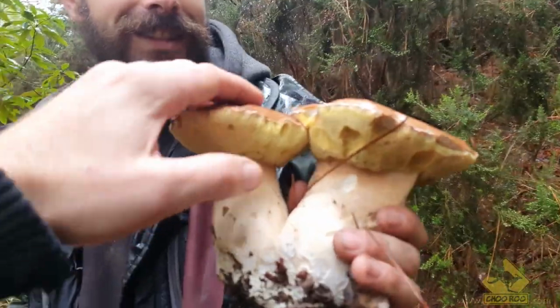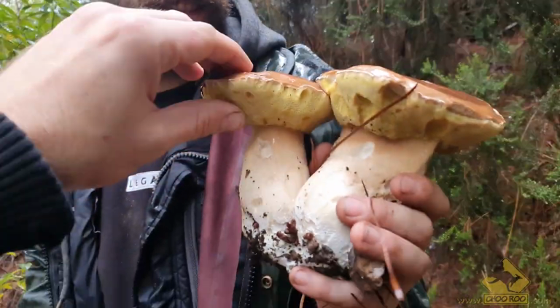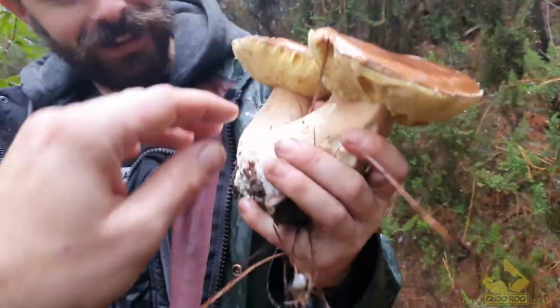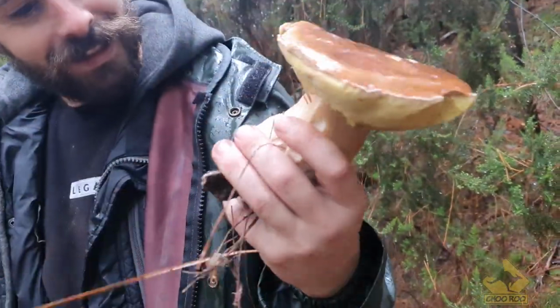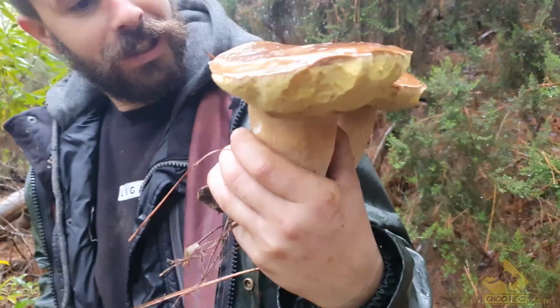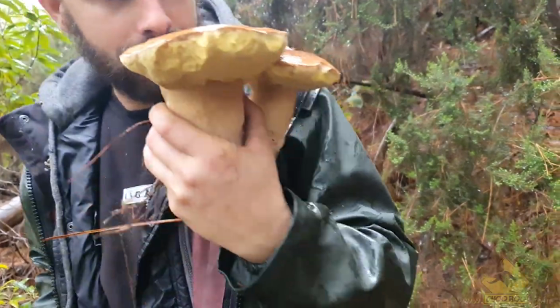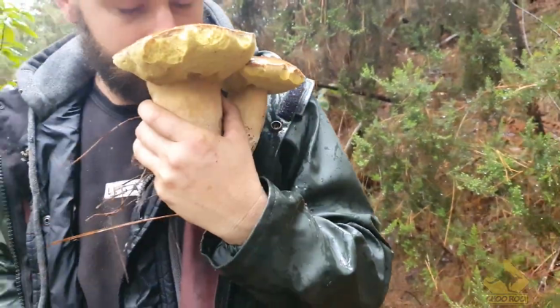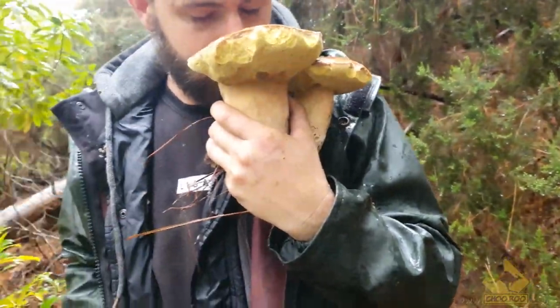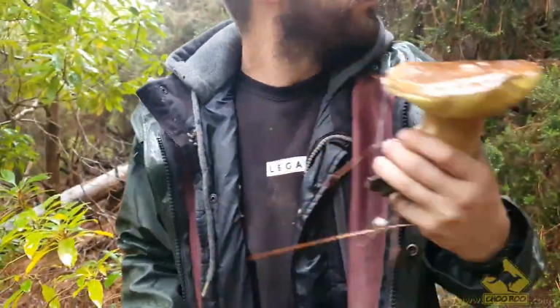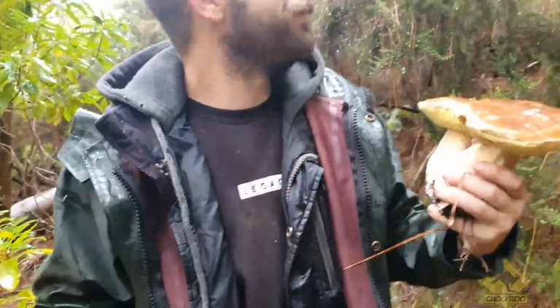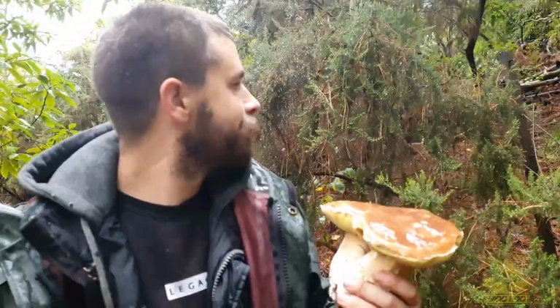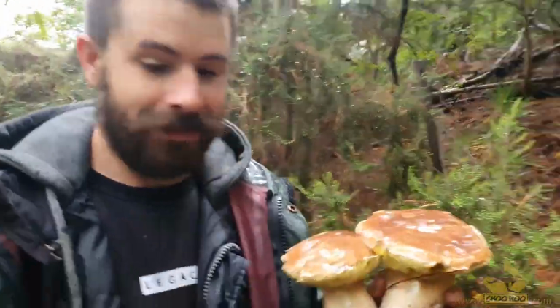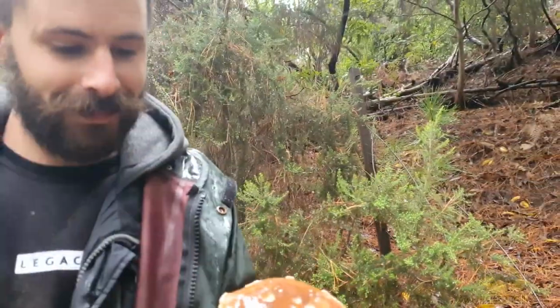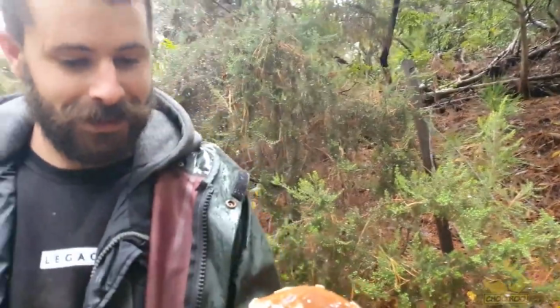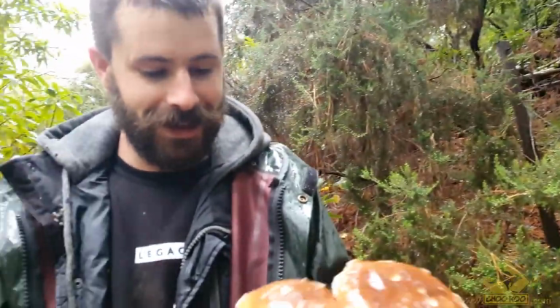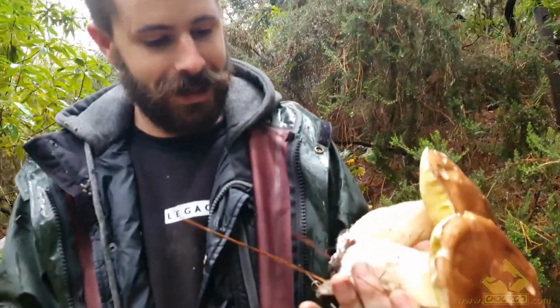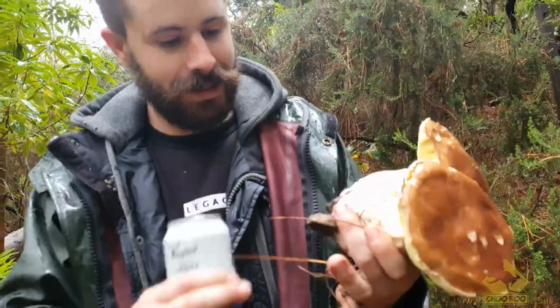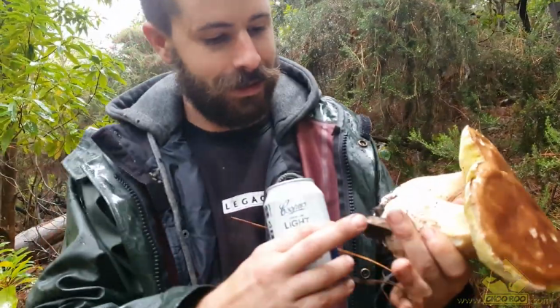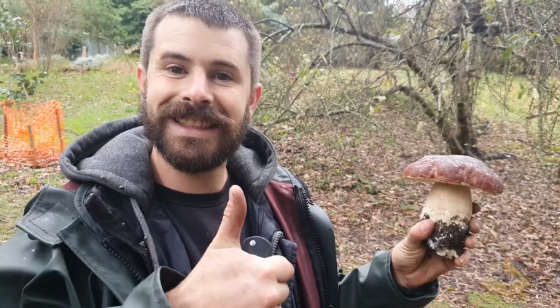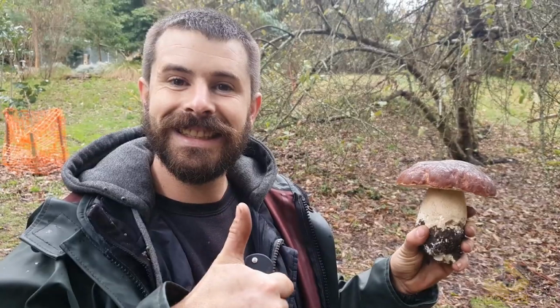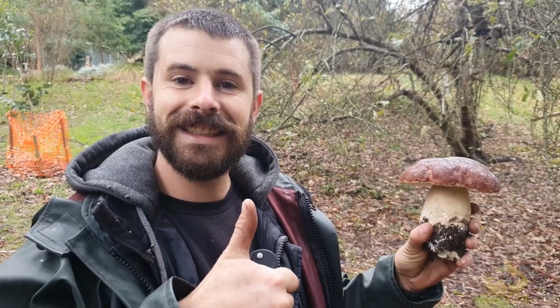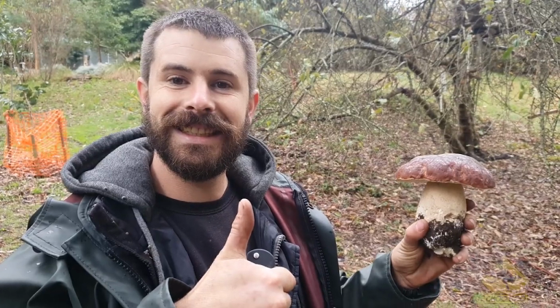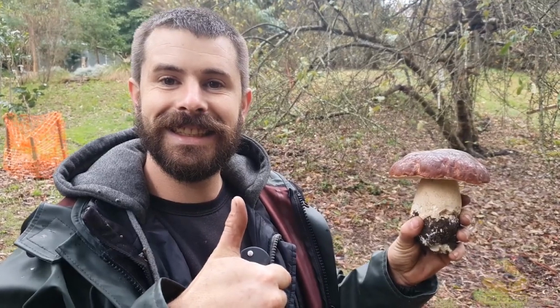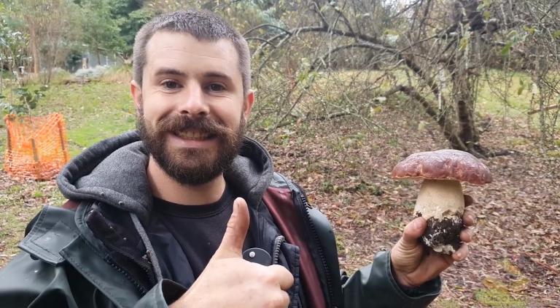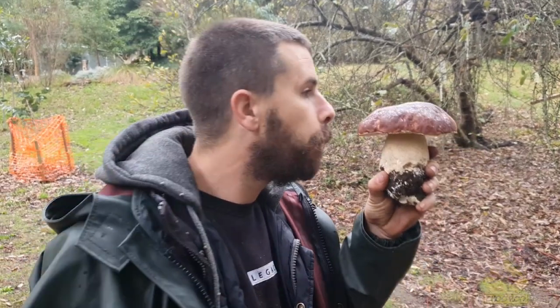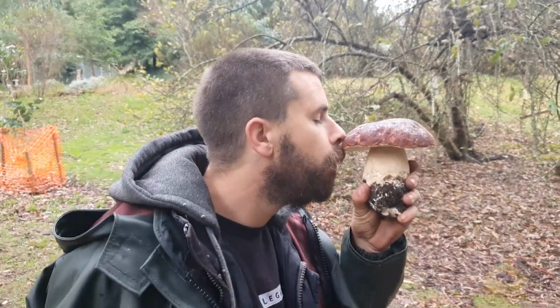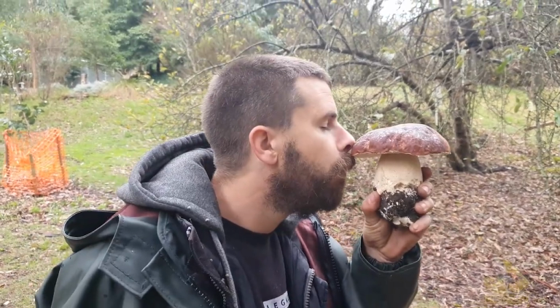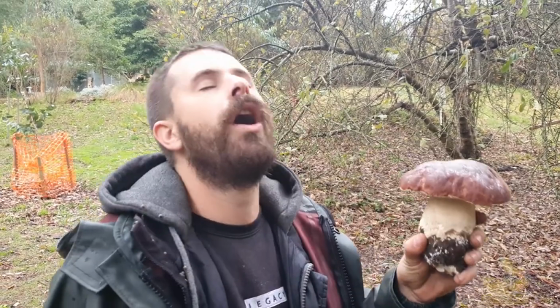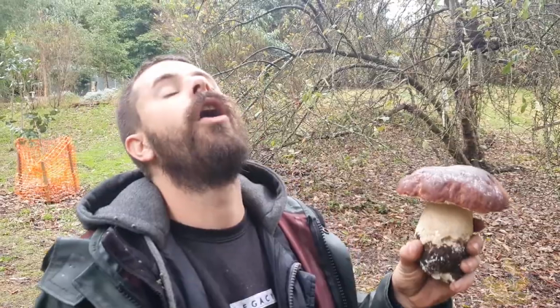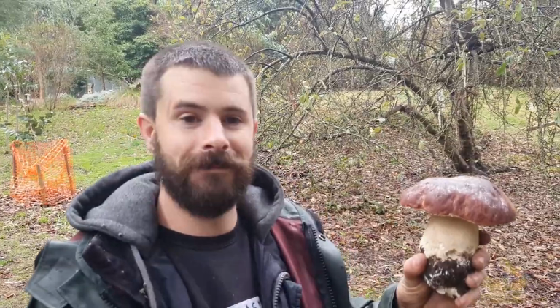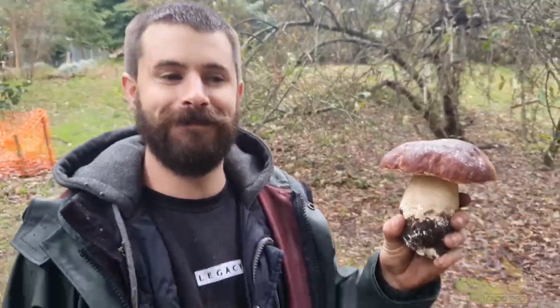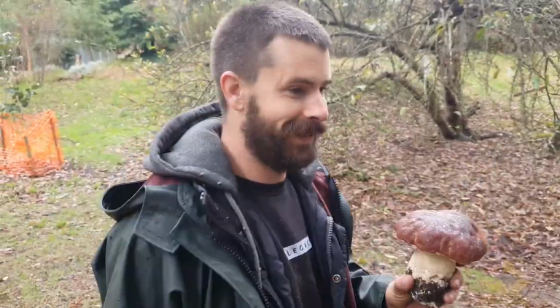Alexander here has a saying: oaks and pines, porcinis you find. This time of year you can also find a close relative of the porcini, the Boletus pinophilus, or the Pinewood King. They are very similar to porcinis, though a little bit more mild in flavor, but still an awesome delicacy, to be sure.